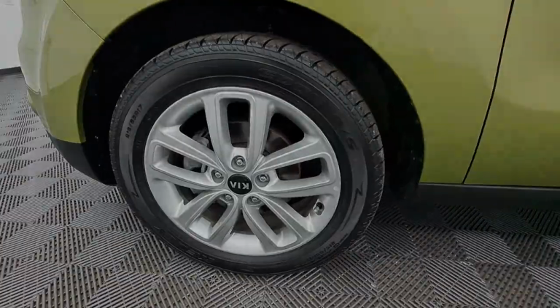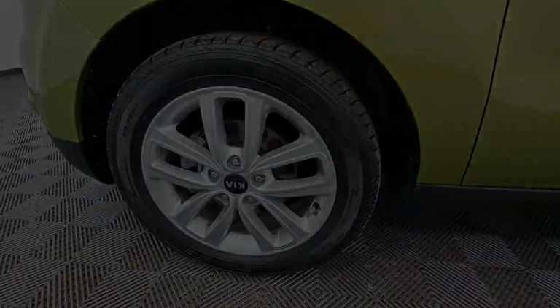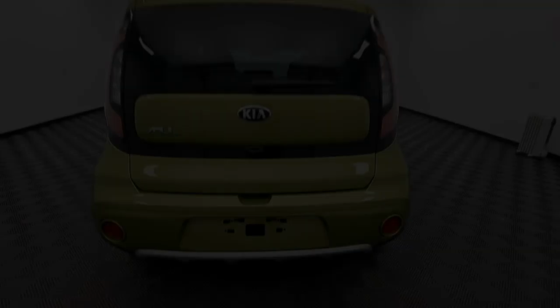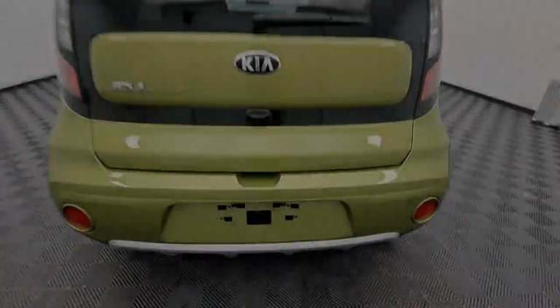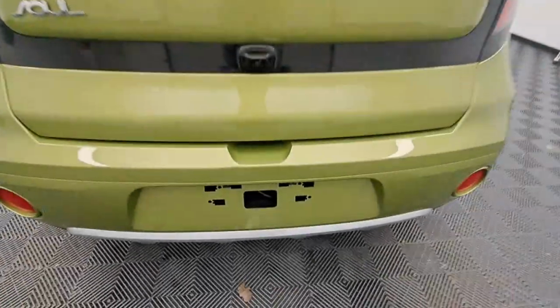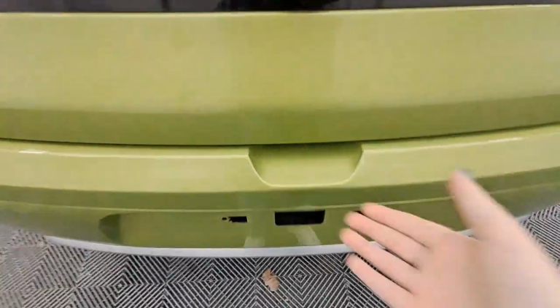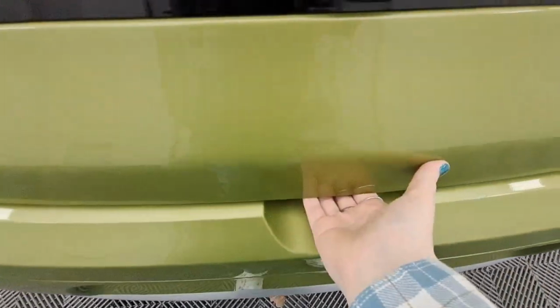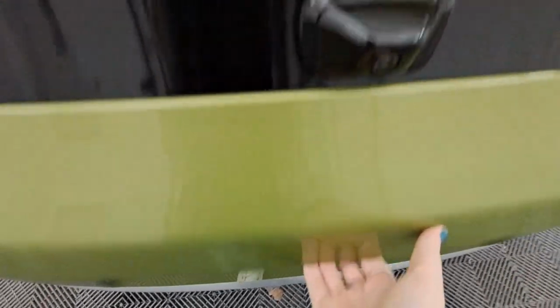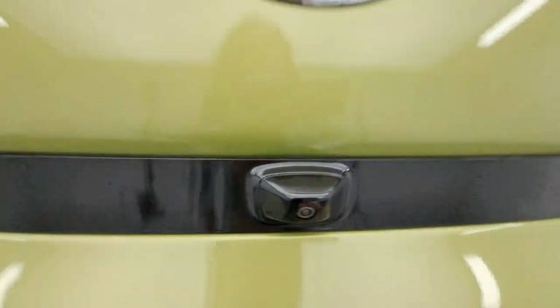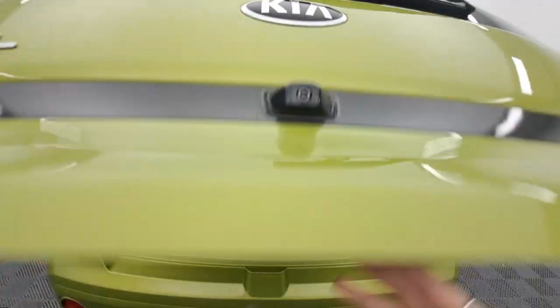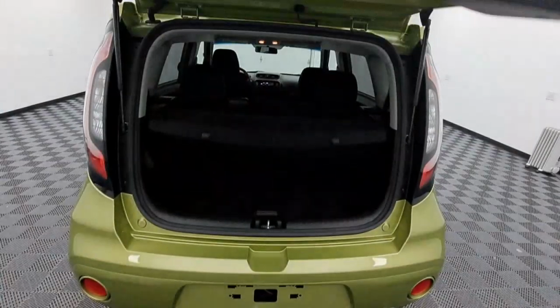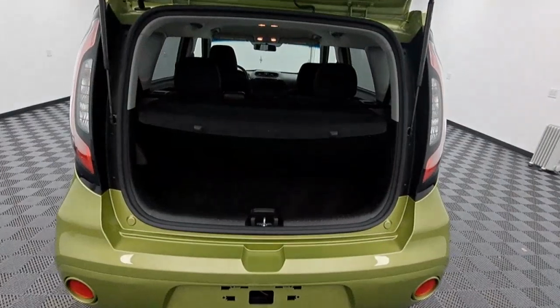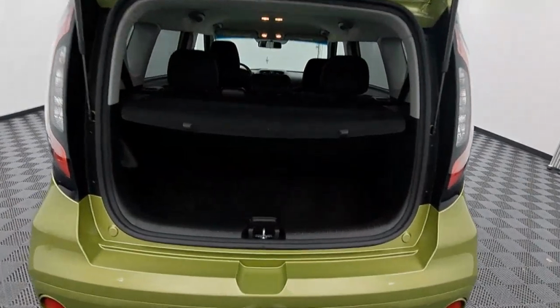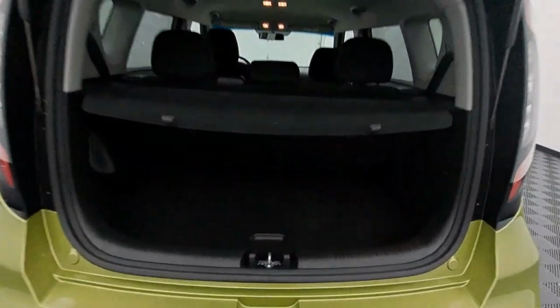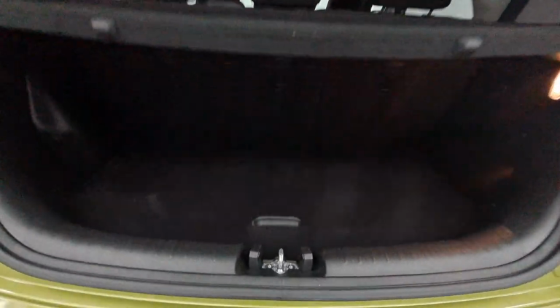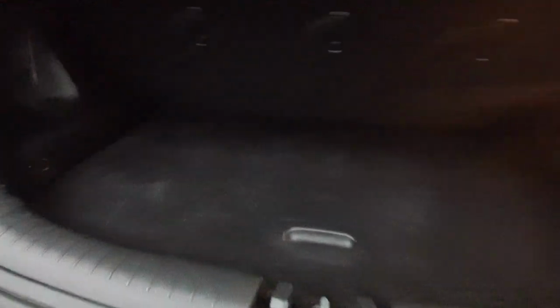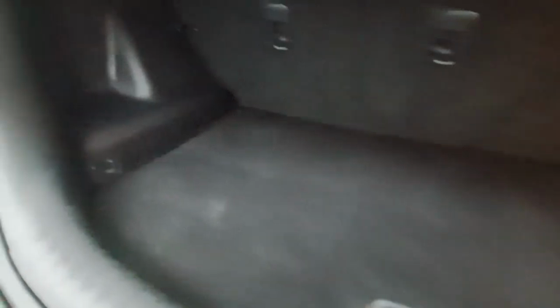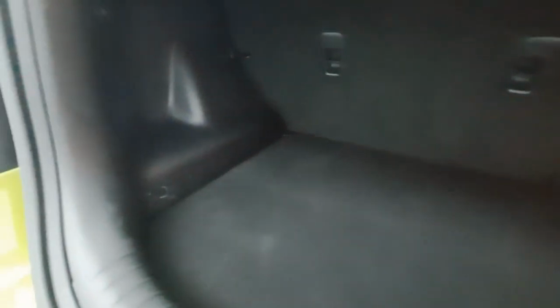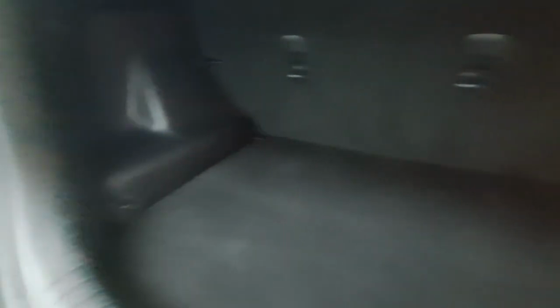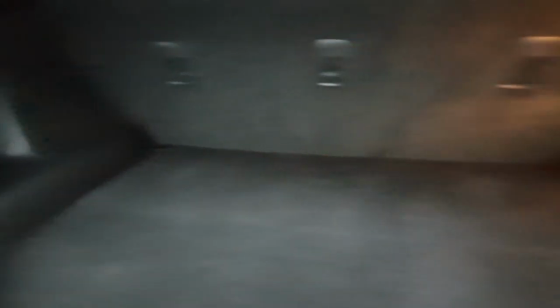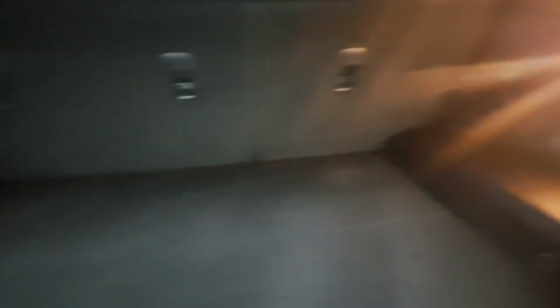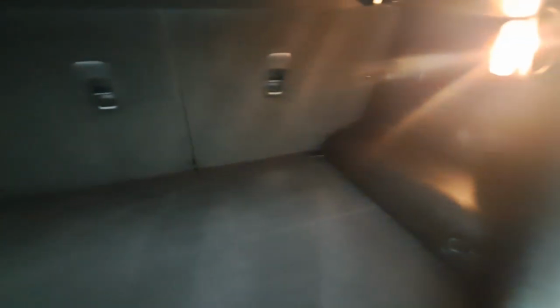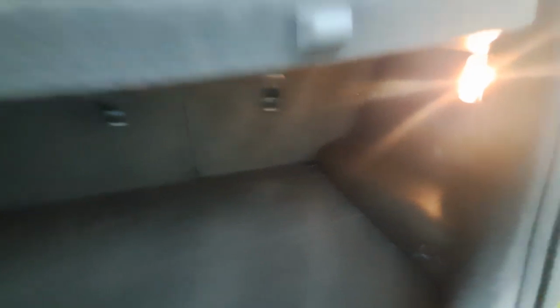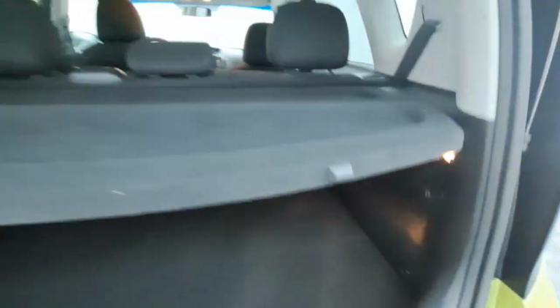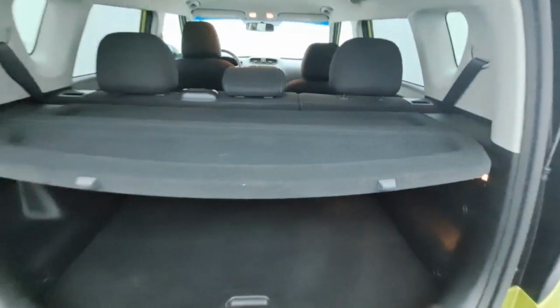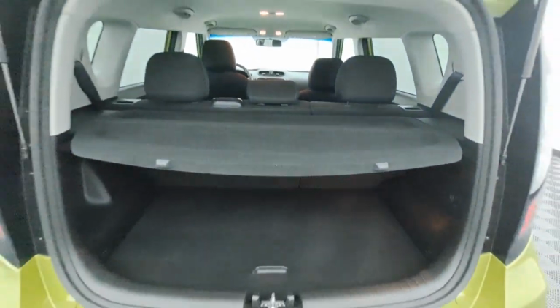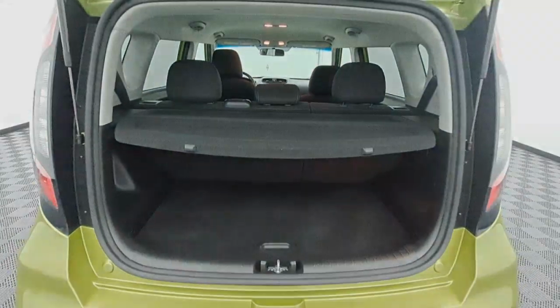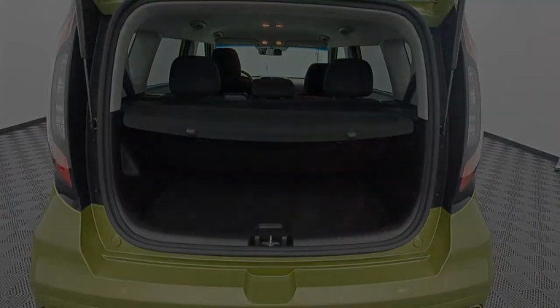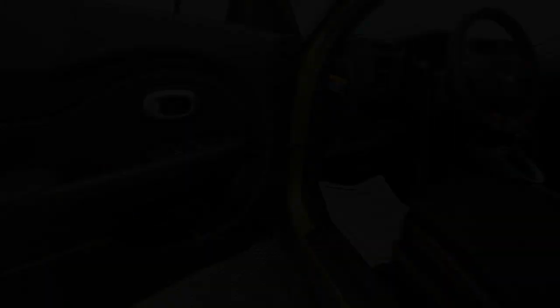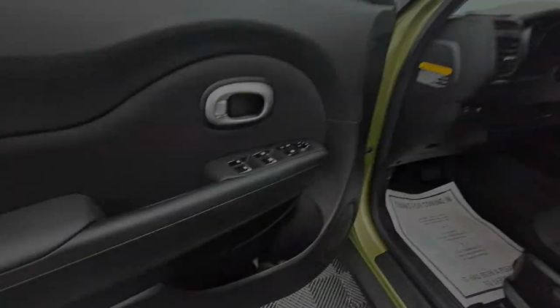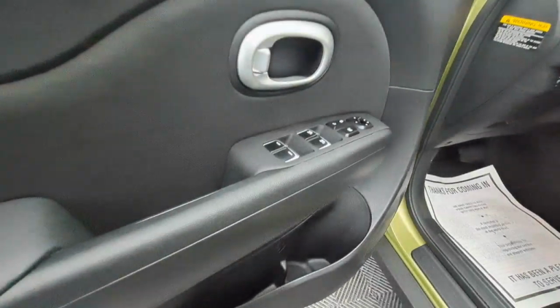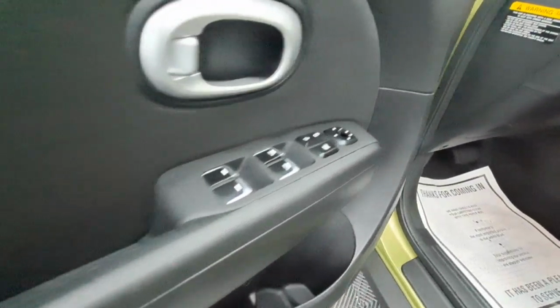Apple CarPlay and/or Android Auto, Keyless Entry, Fog Lamps, Heated Mirrors, Satellite Radio, Backup Camera, Electronic Stability Control, Aluminum Wheels, Alarm, Steering Wheel Audio Controls.